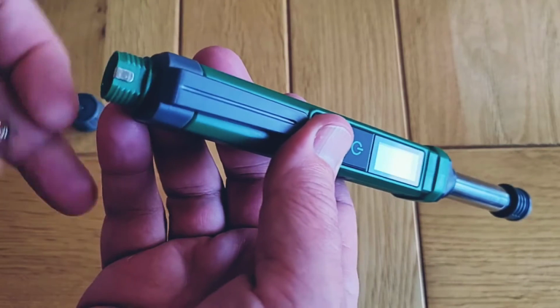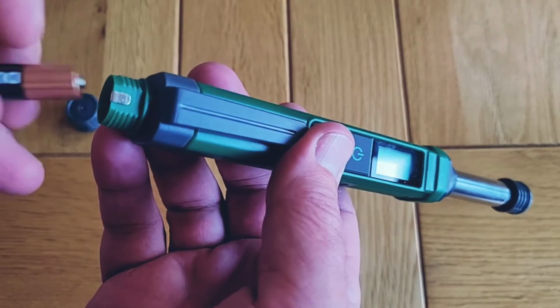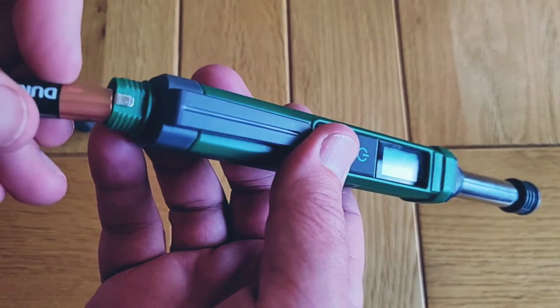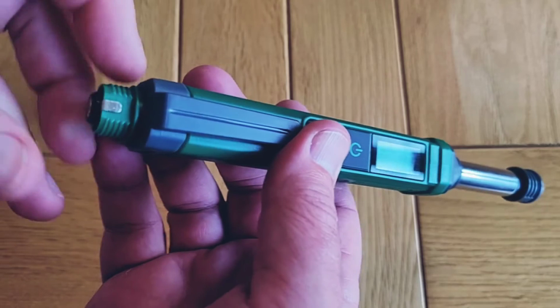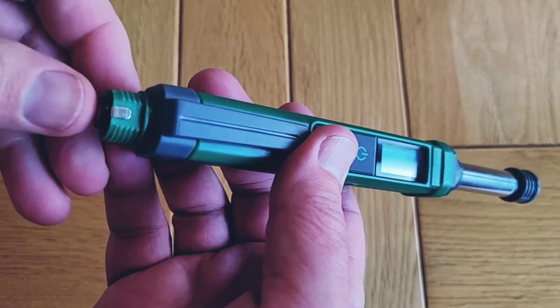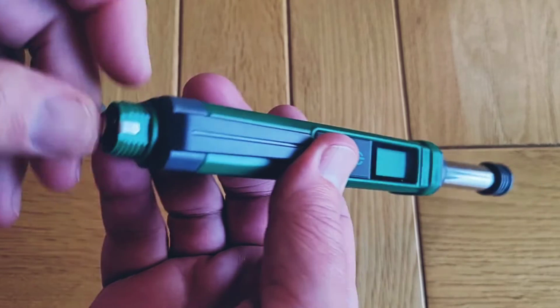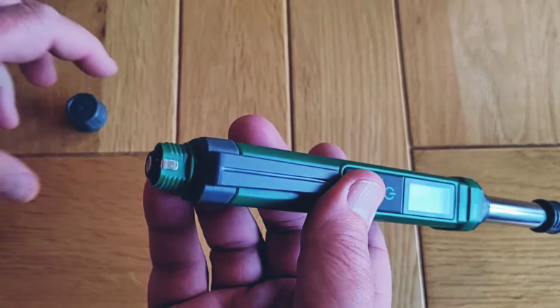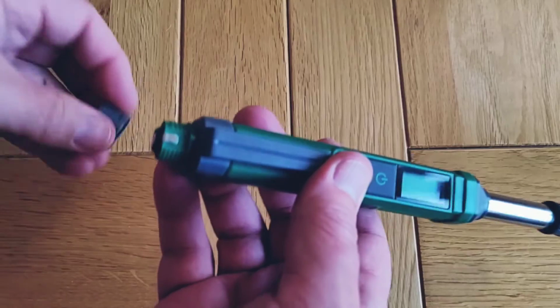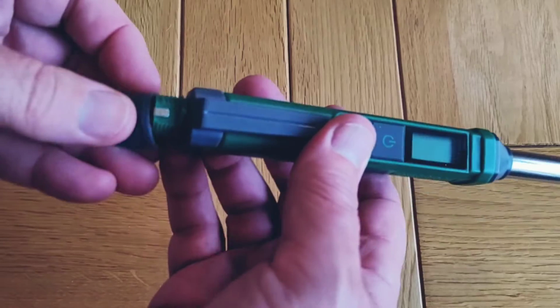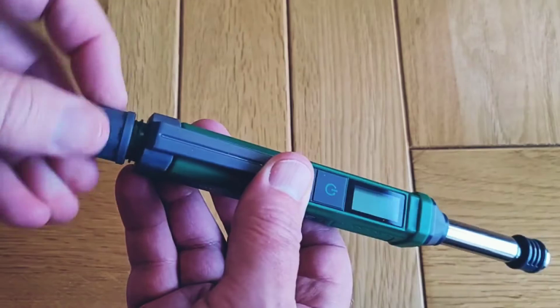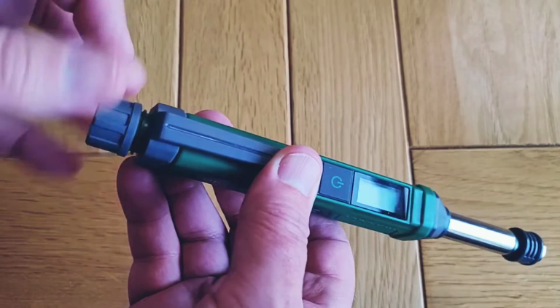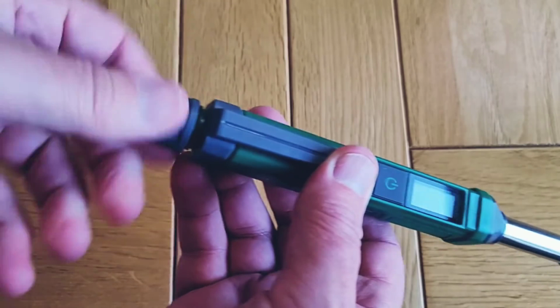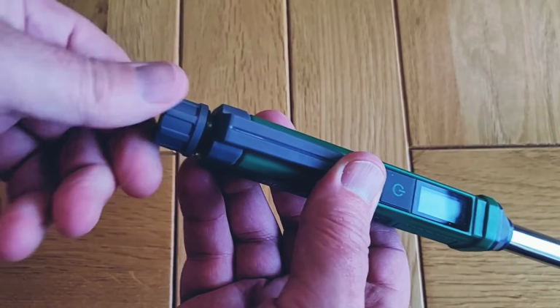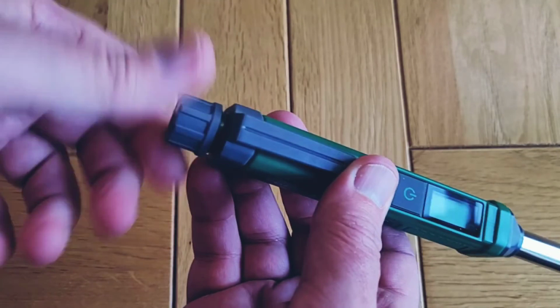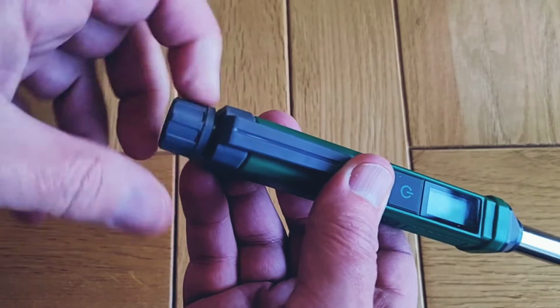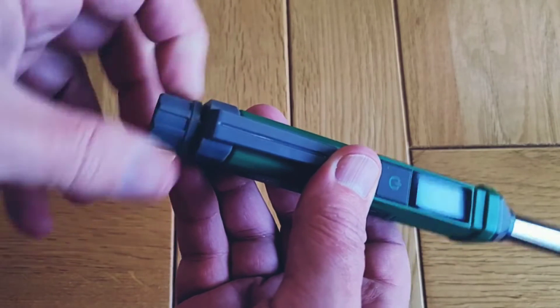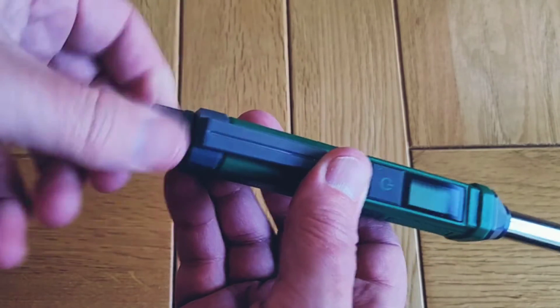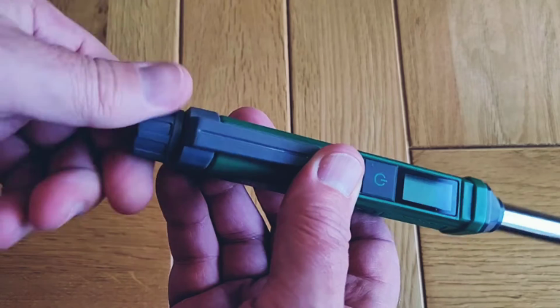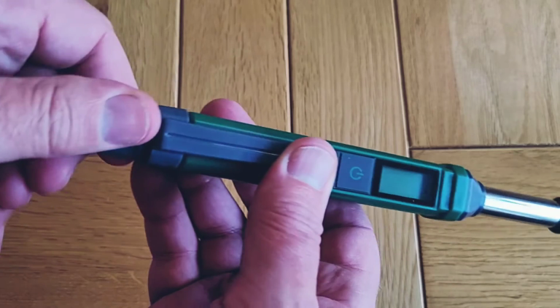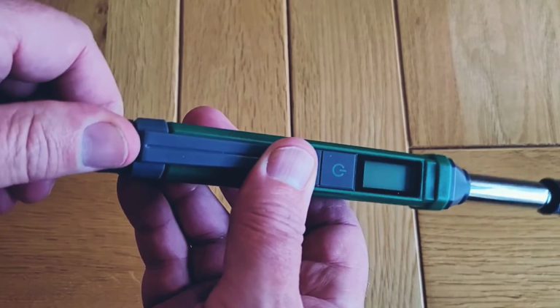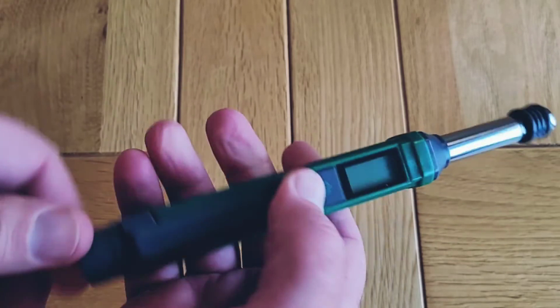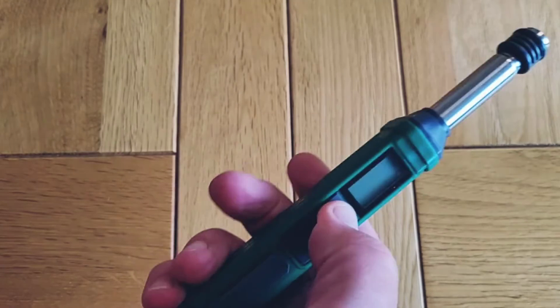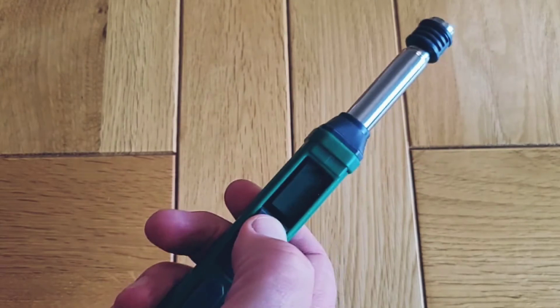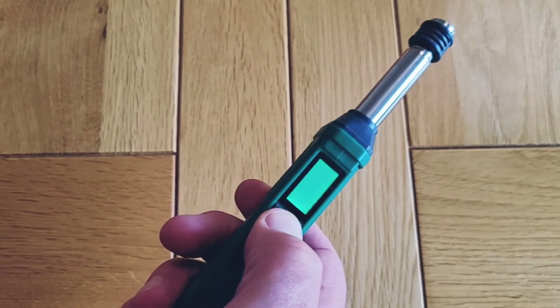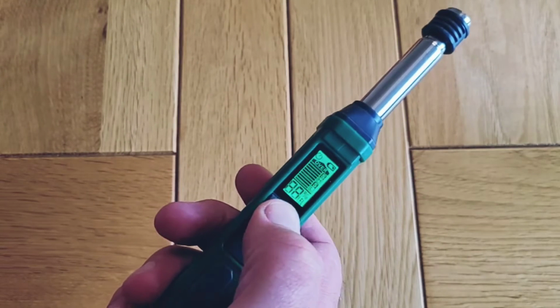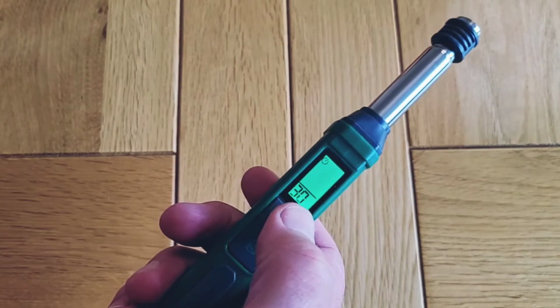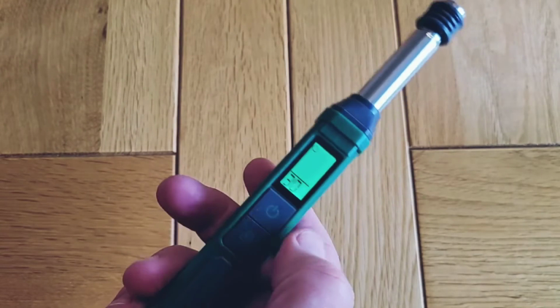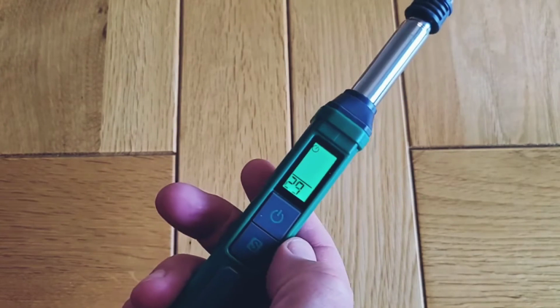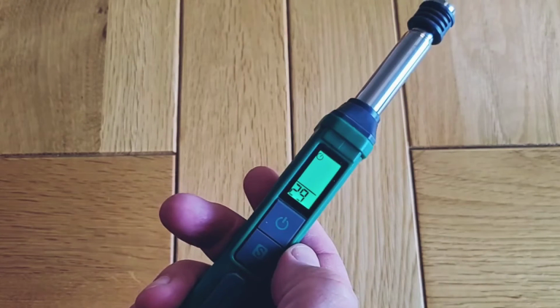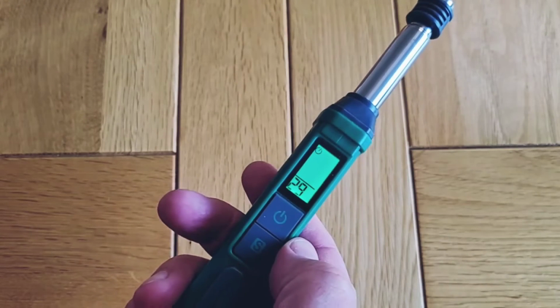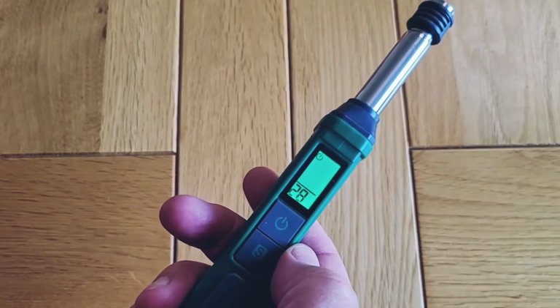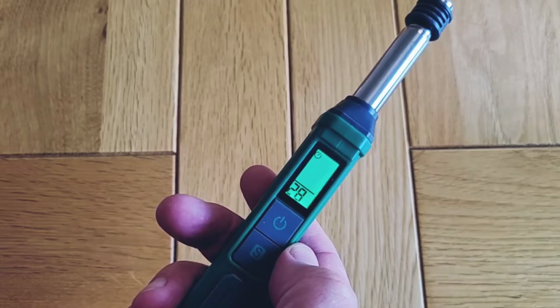The batteries just drop in, positive end first, and then you screw the cap back on. If we depress the power button, it'll turn on and go into the 30-second calibration mode.